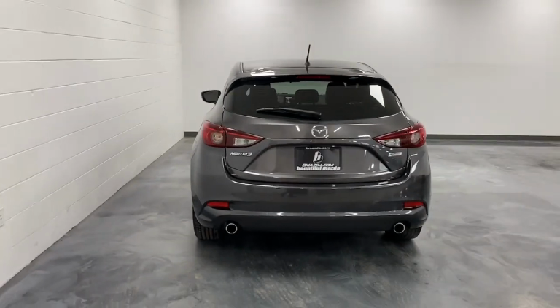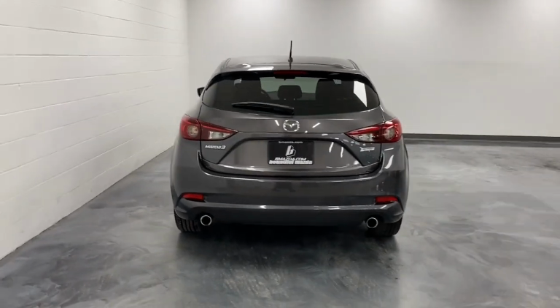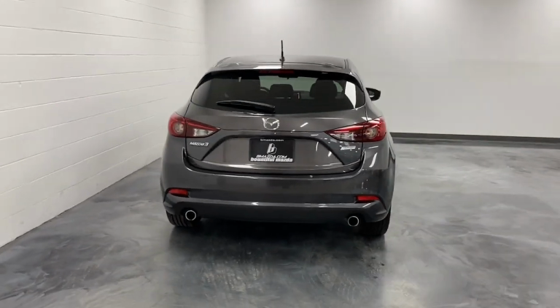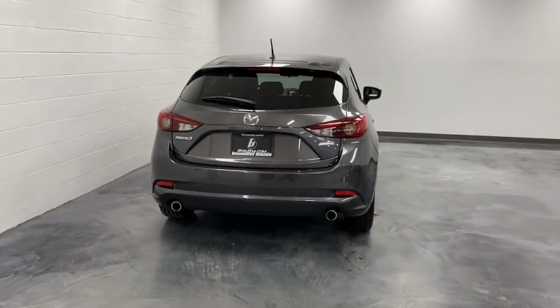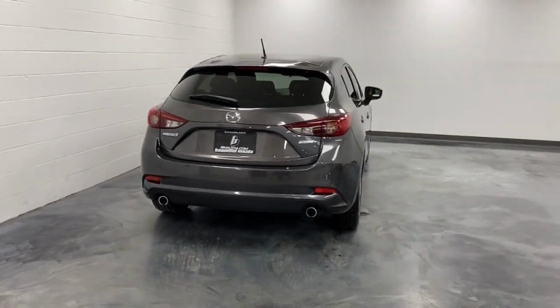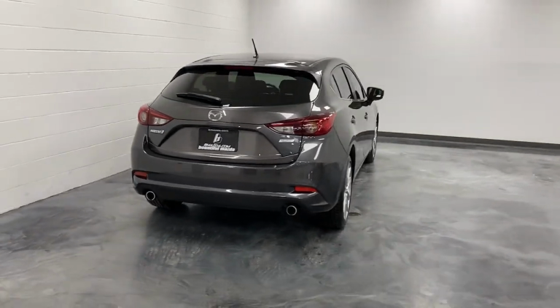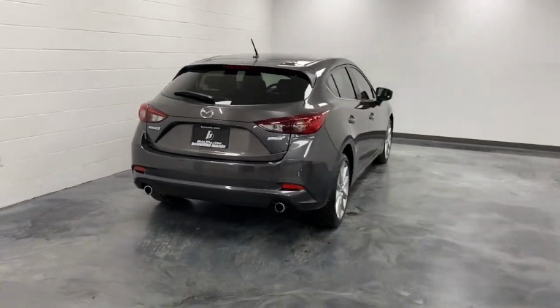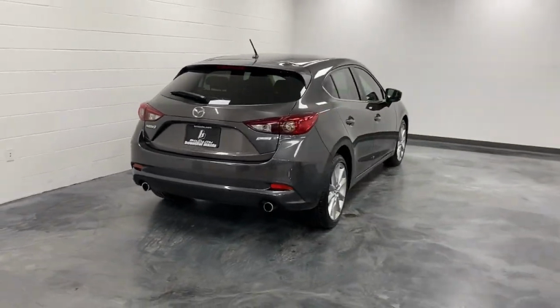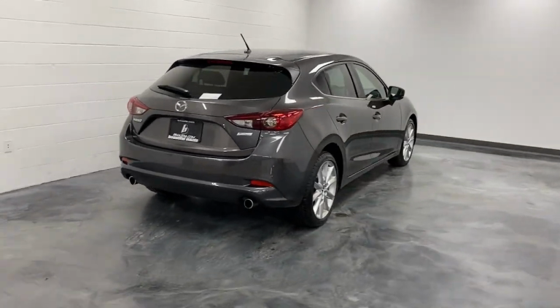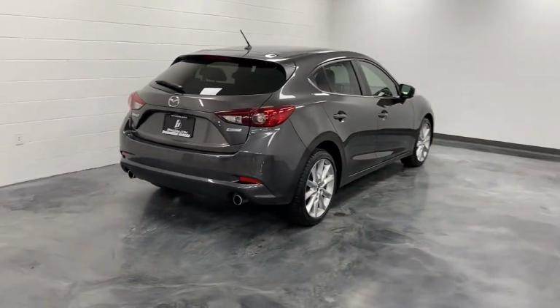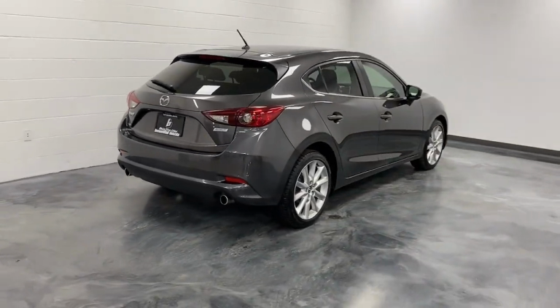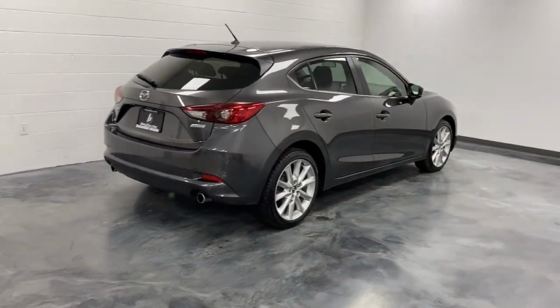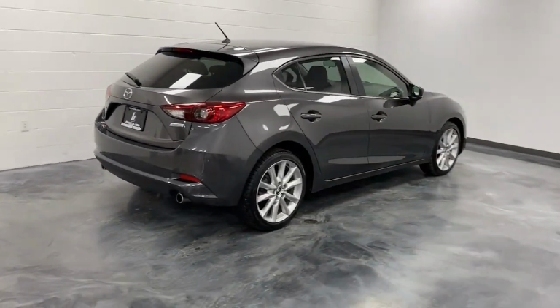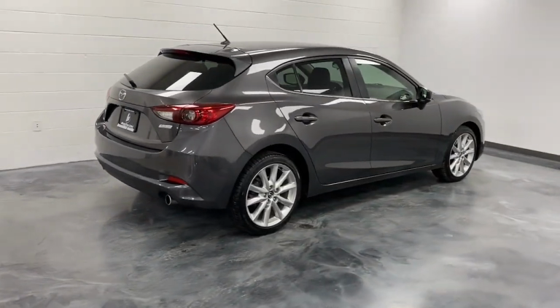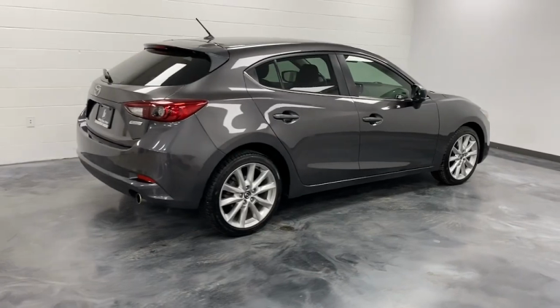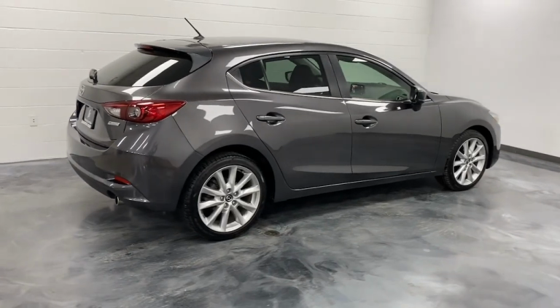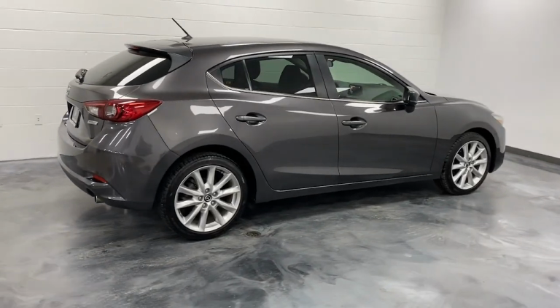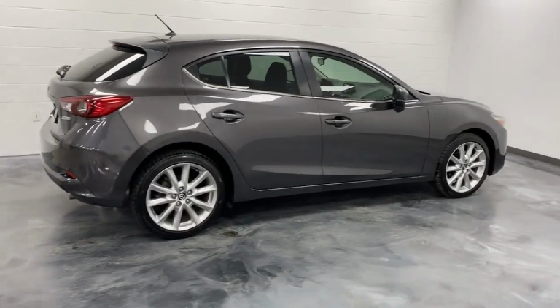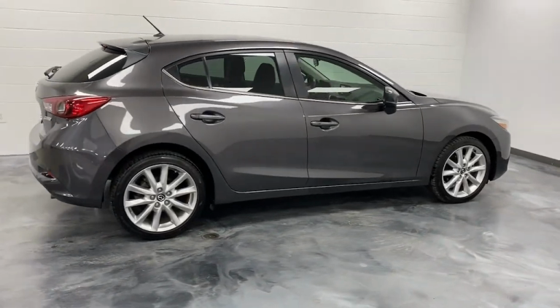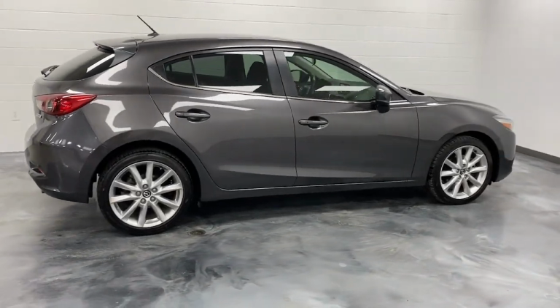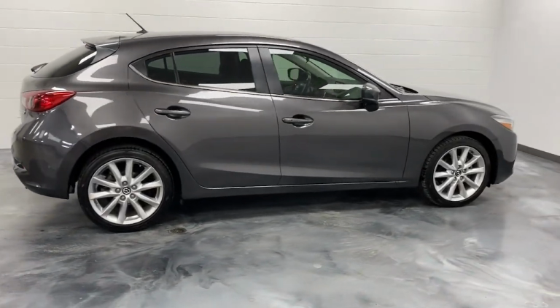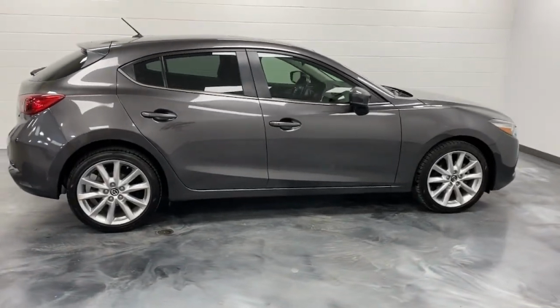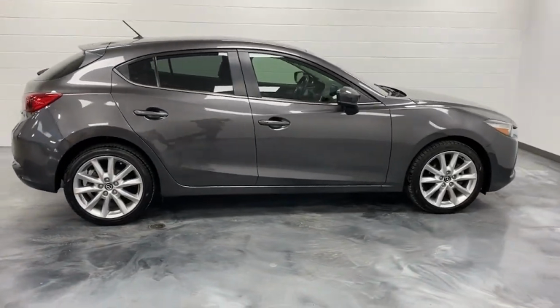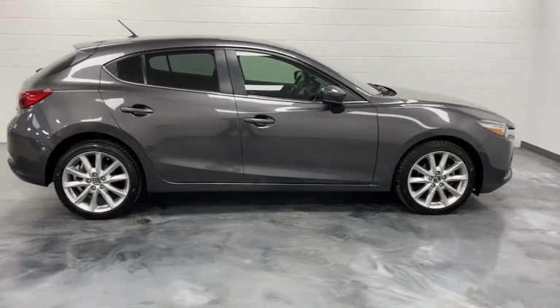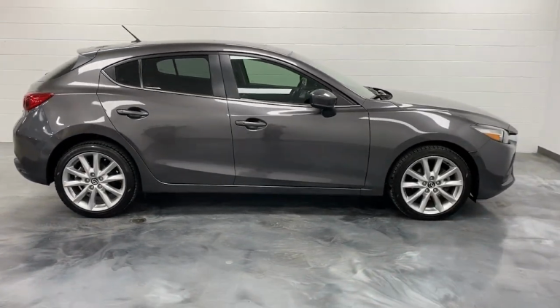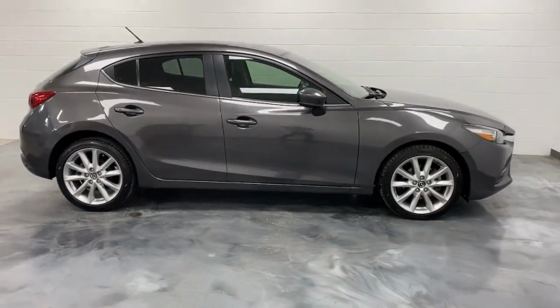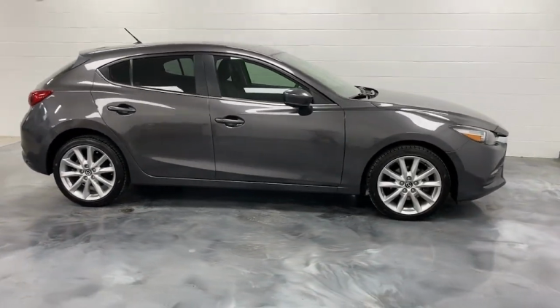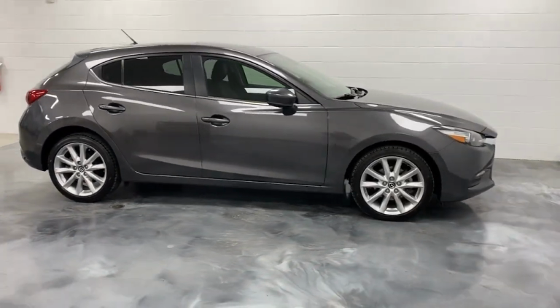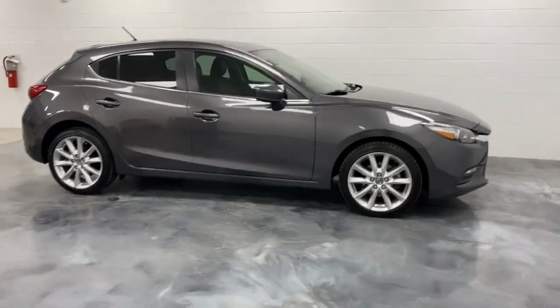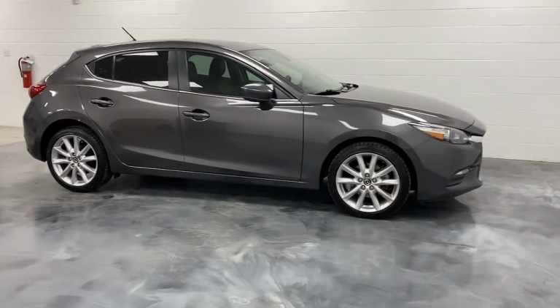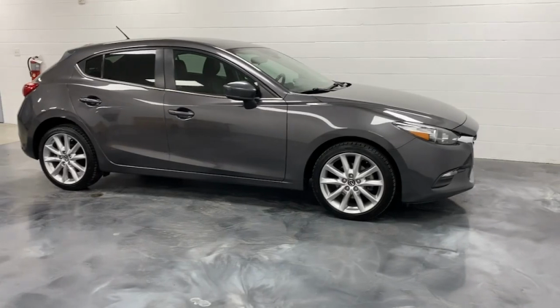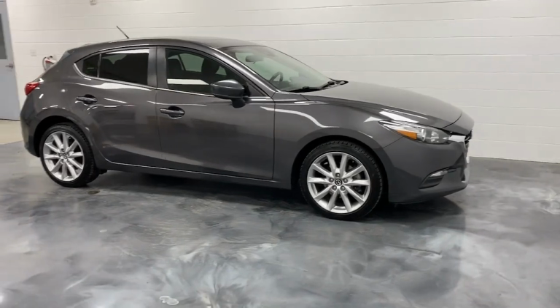This refined compact engages your emotions with responsive handling and effortless acceleration, near luxury interior, modern infotainment tech, and a quiet balanced ride.